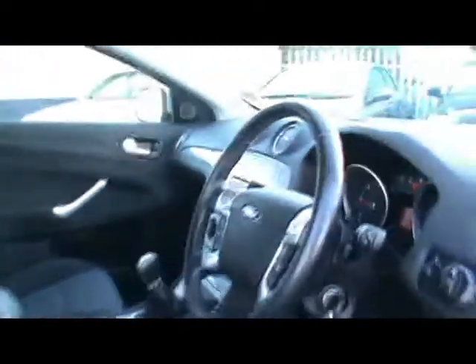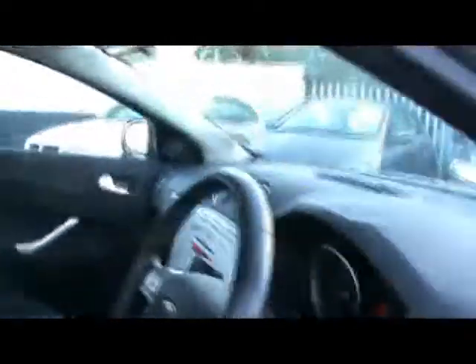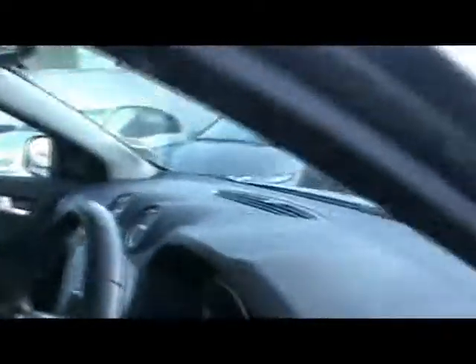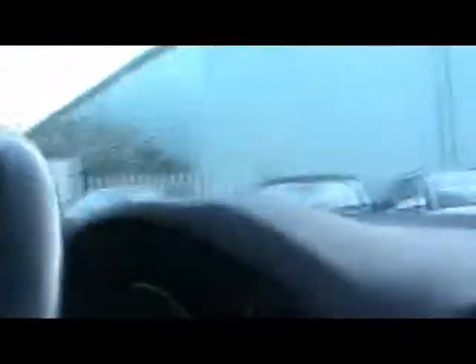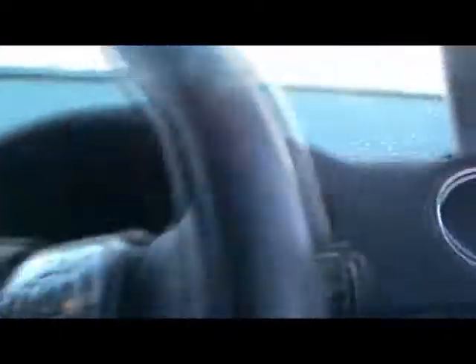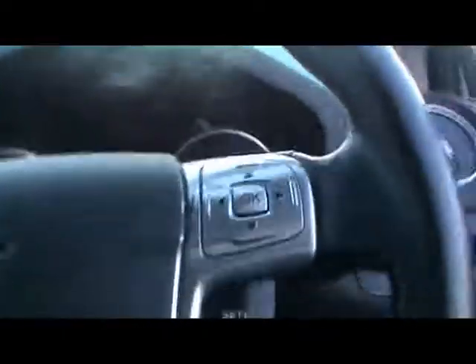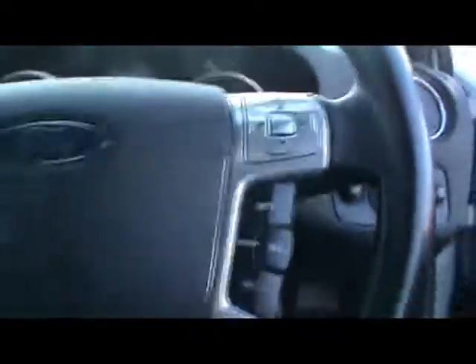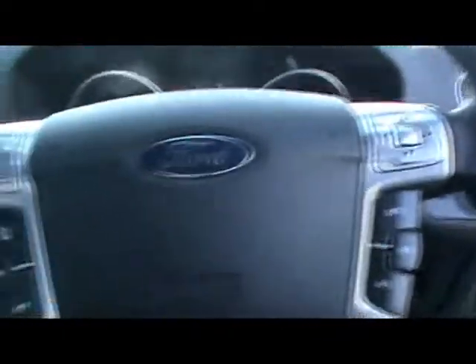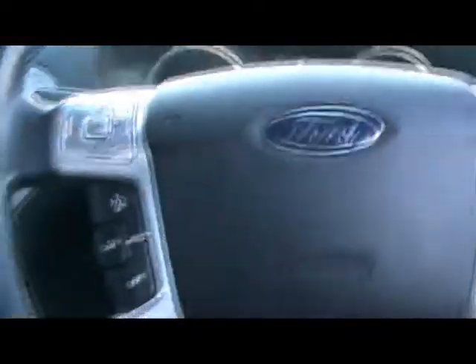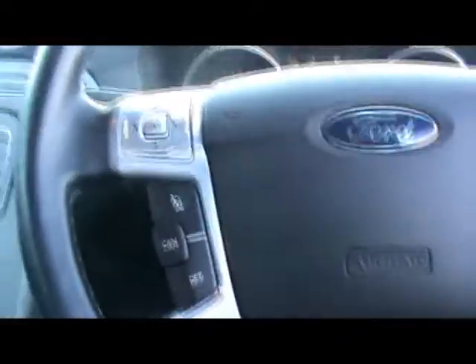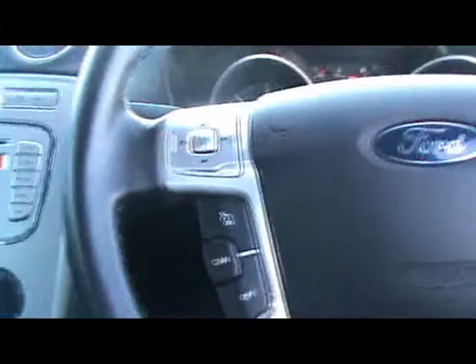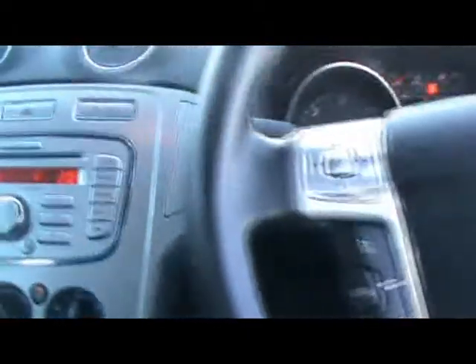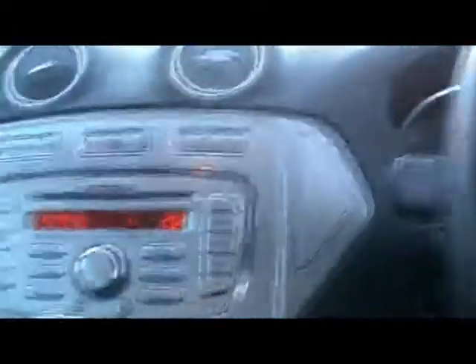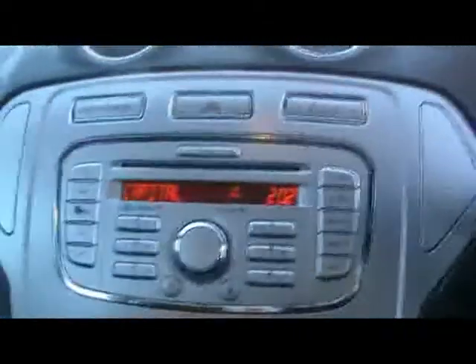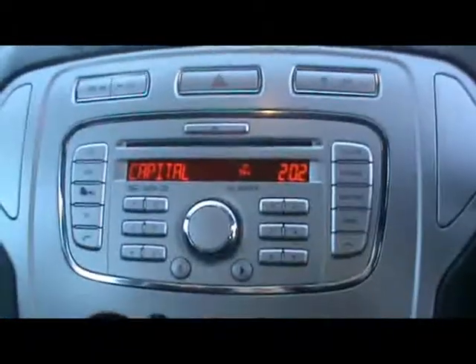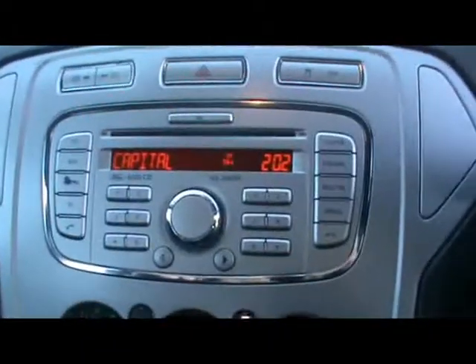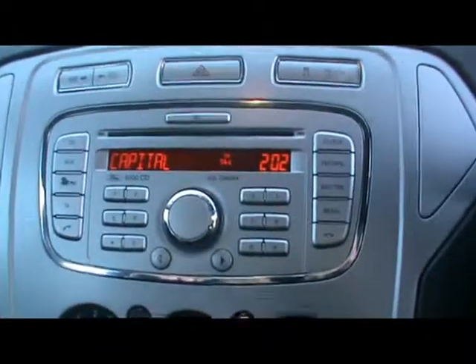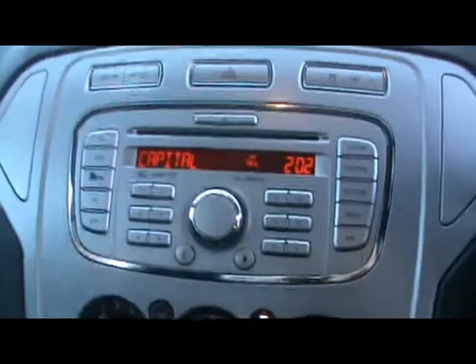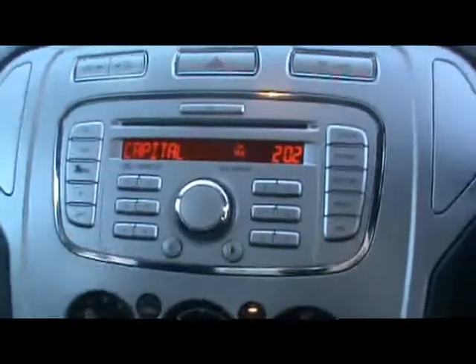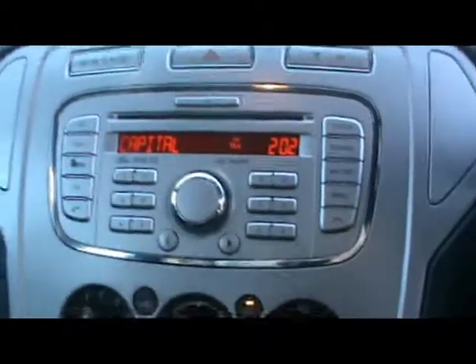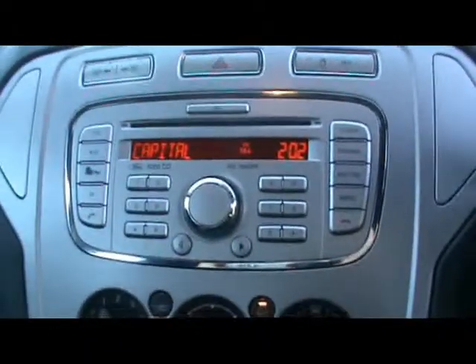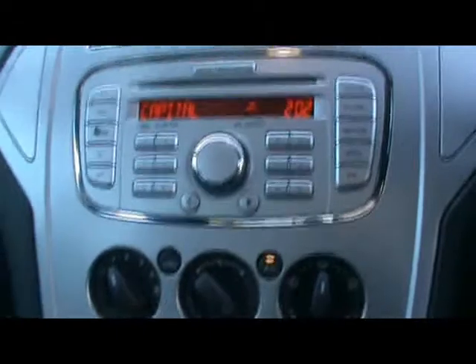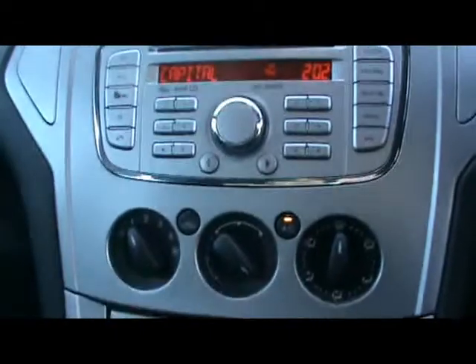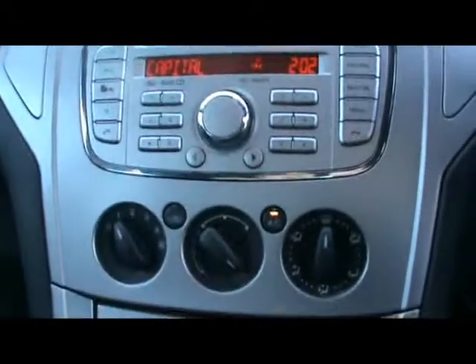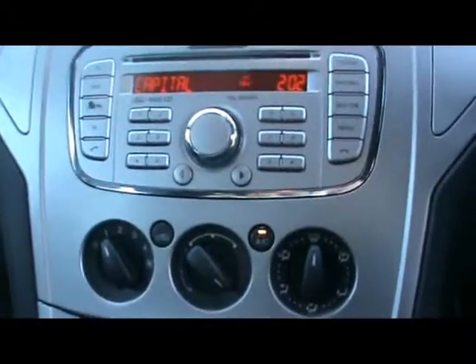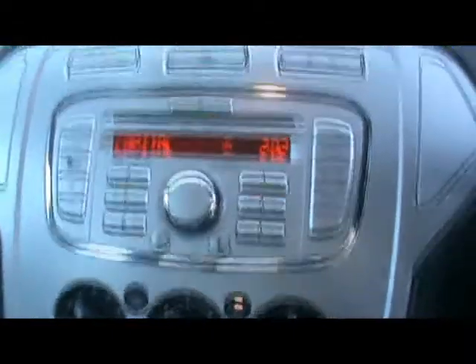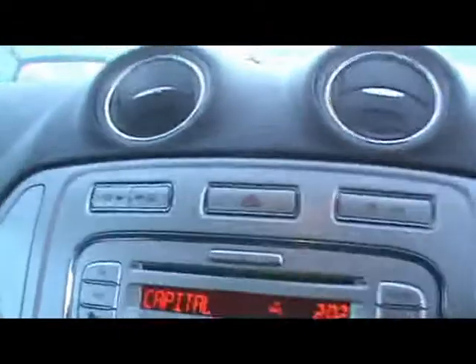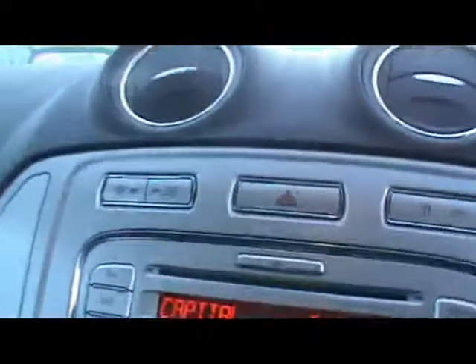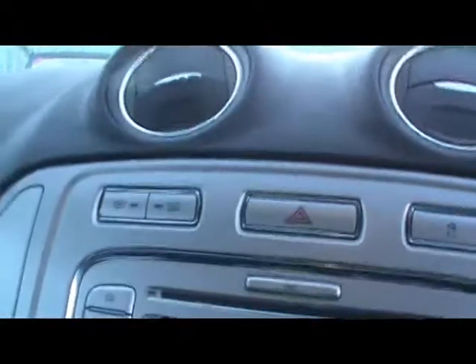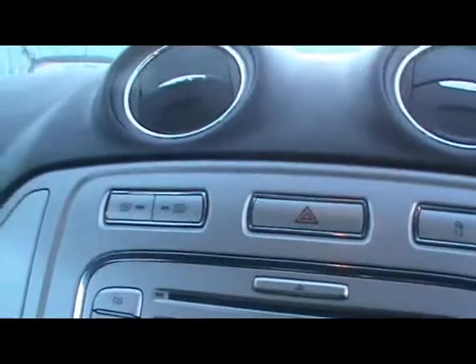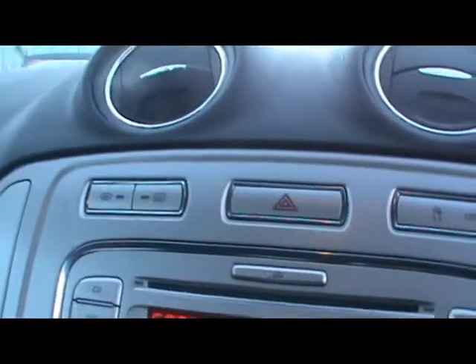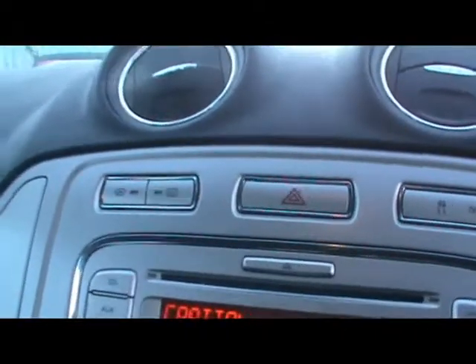Okay, so let's hop into the front. We have a multi-function steering wheel with cruise control, a 6000 radio and CD player with auxiliary input which is over in the glove box, air conditioning, and heated front and rear screens — very handy for the winter.